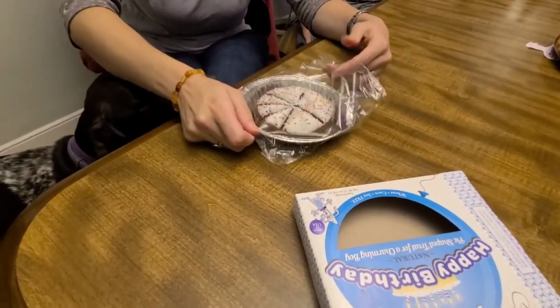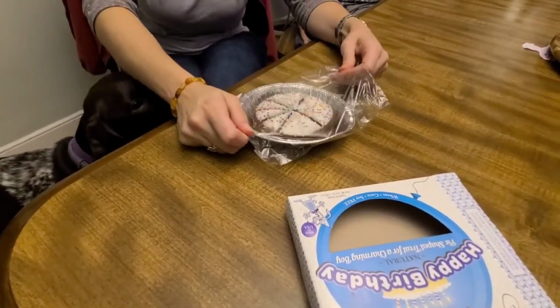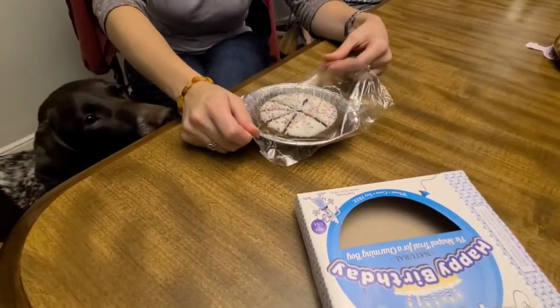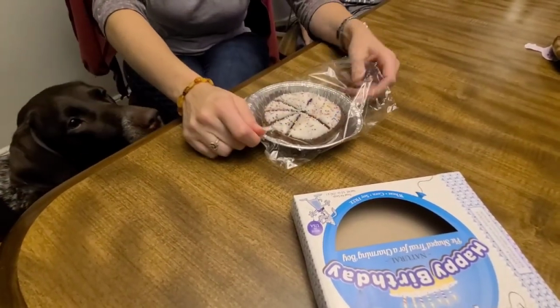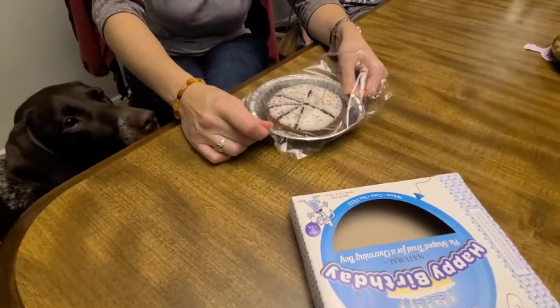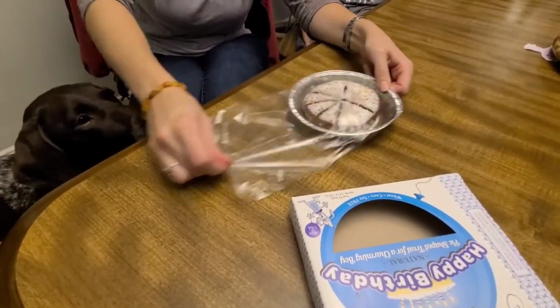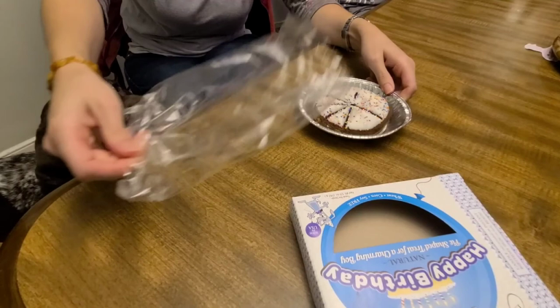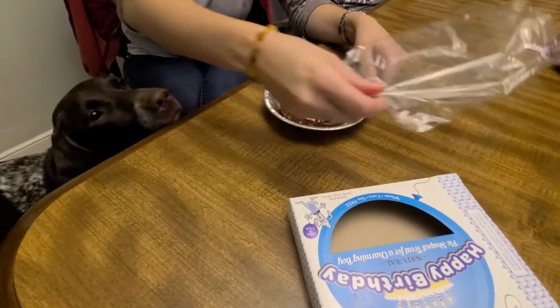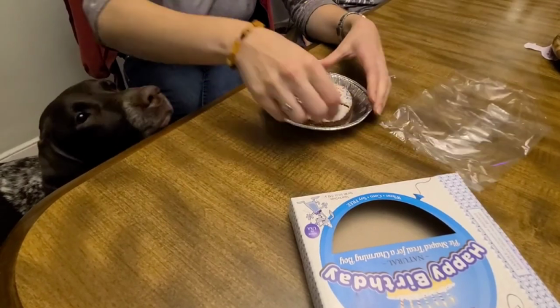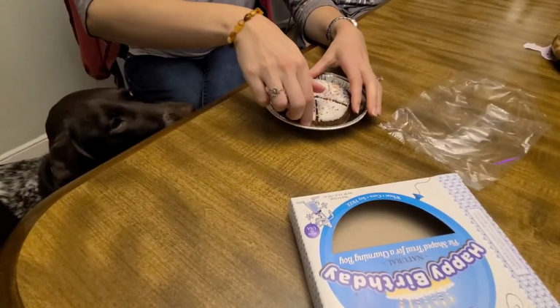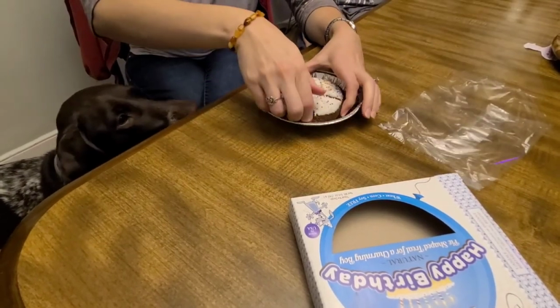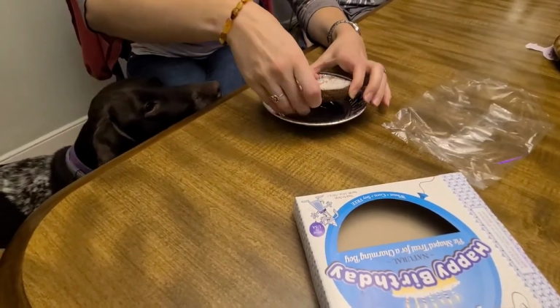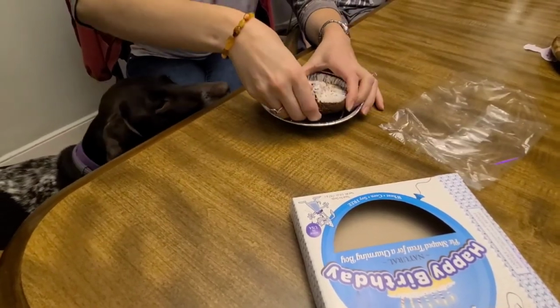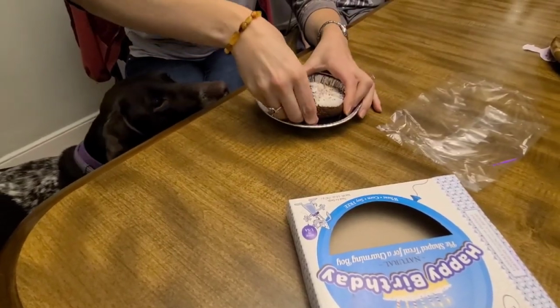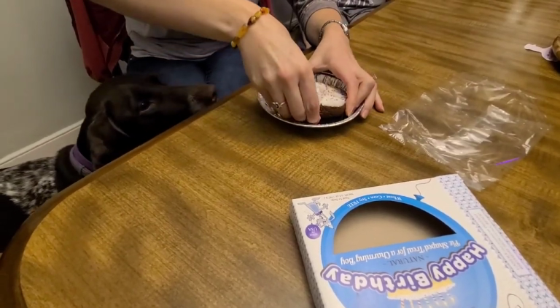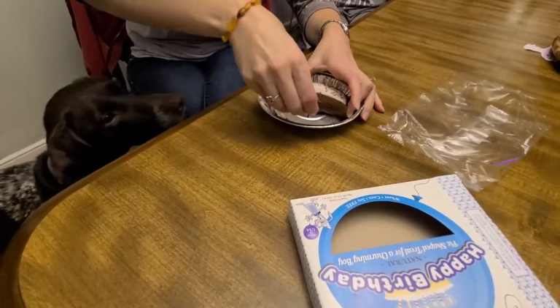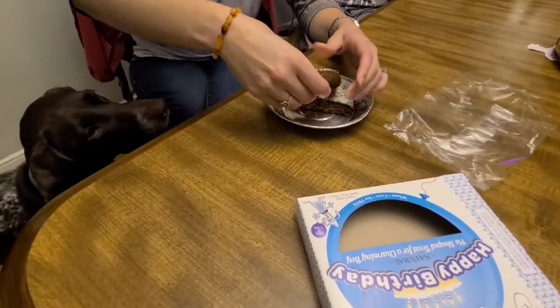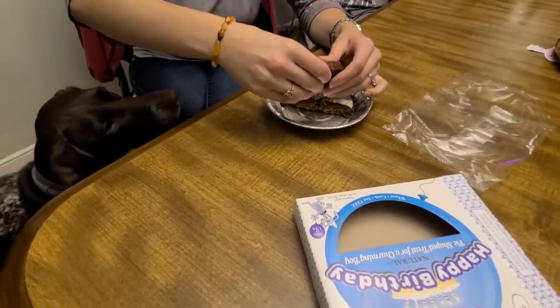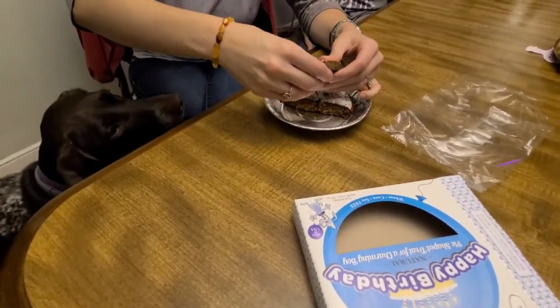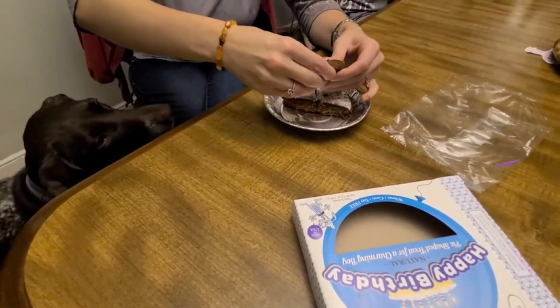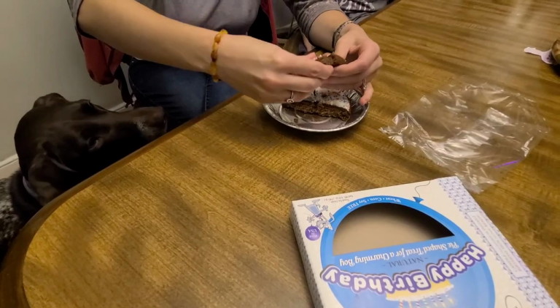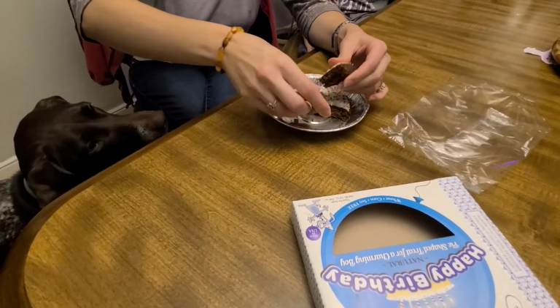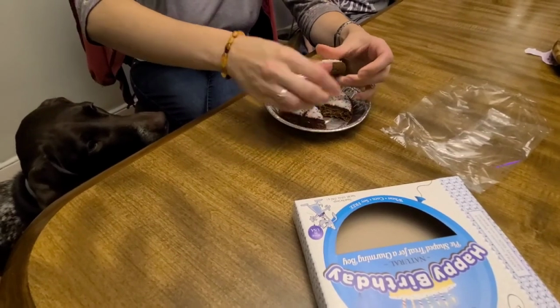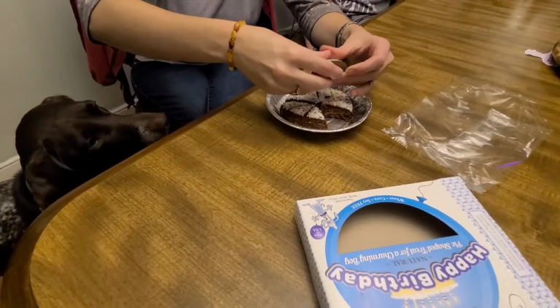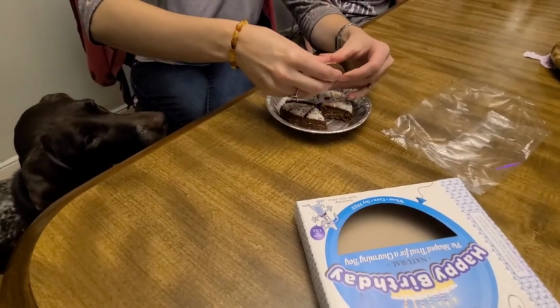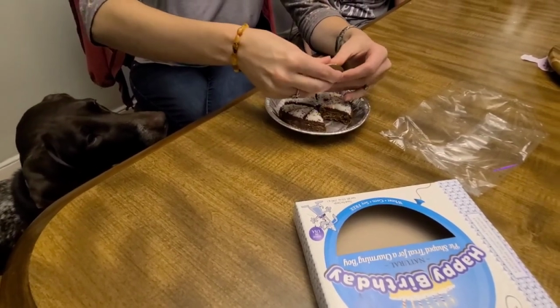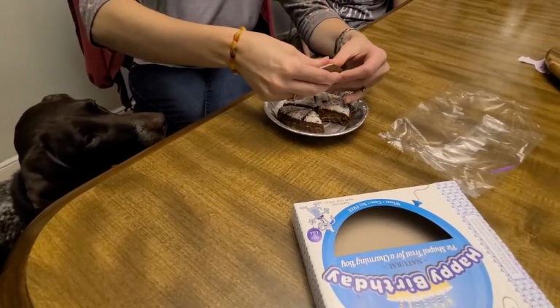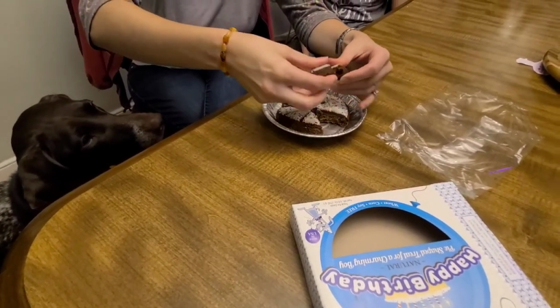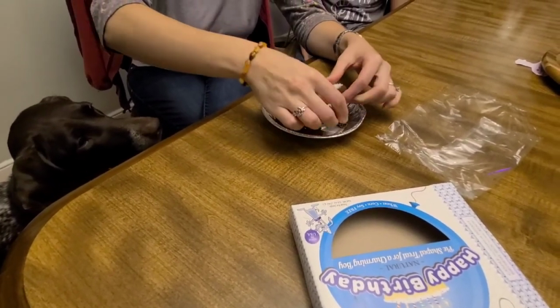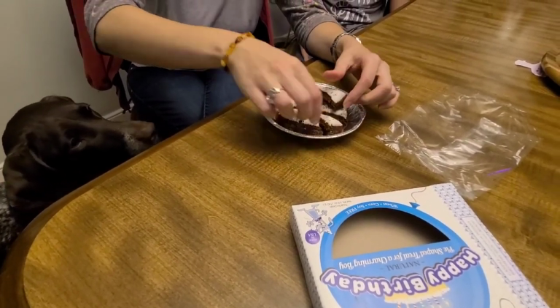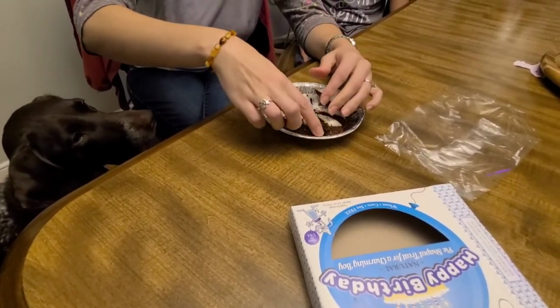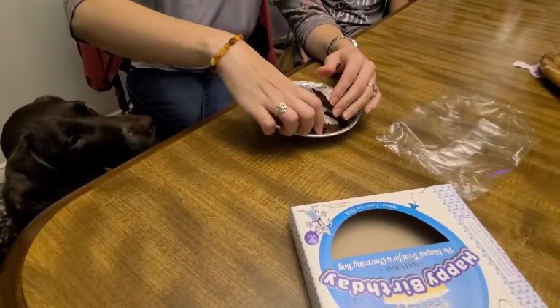Remember the time you guys tried dog food? Yeah. Remember how good that tasted? I barely tried it. It was awful.